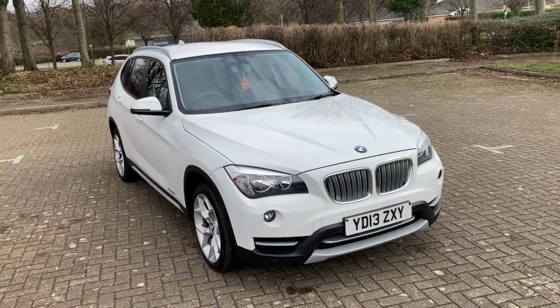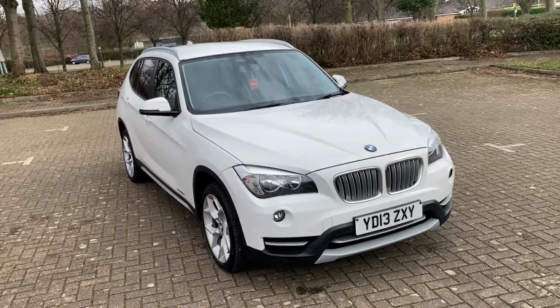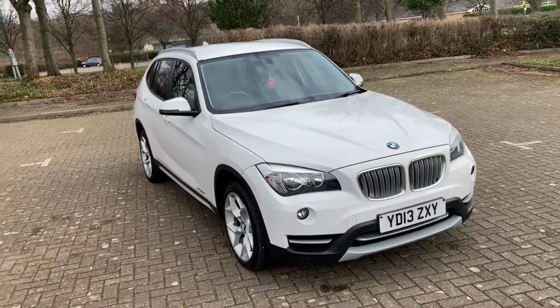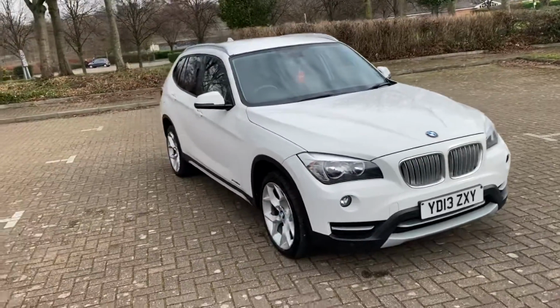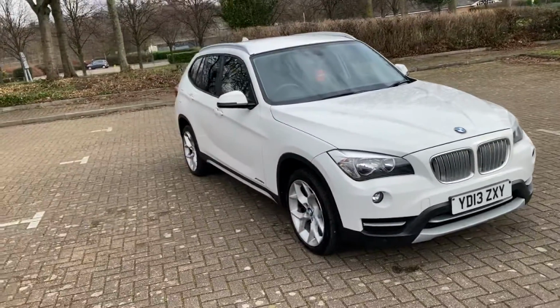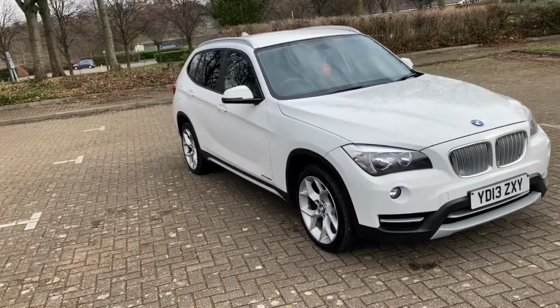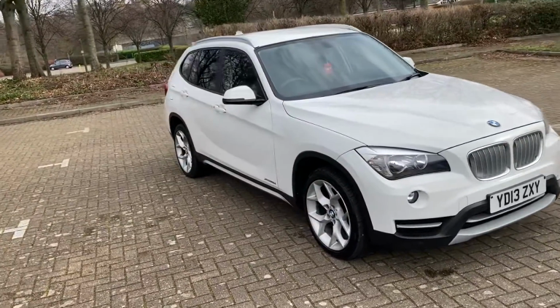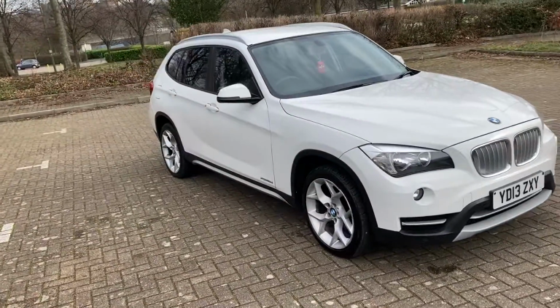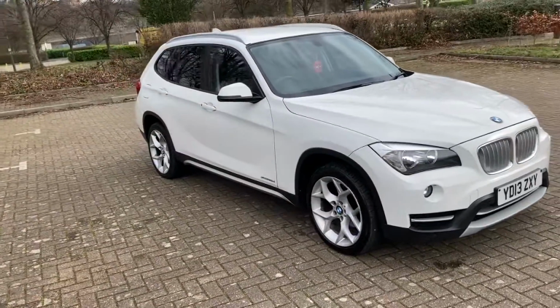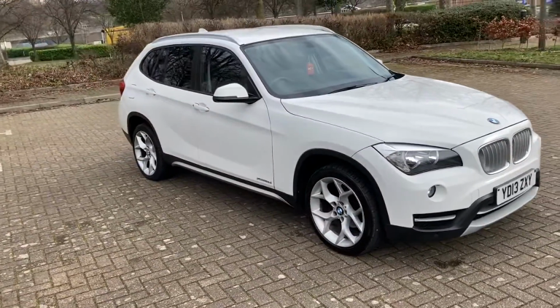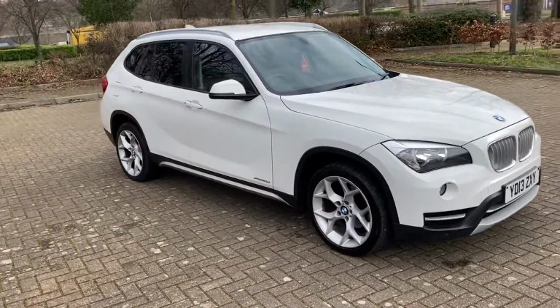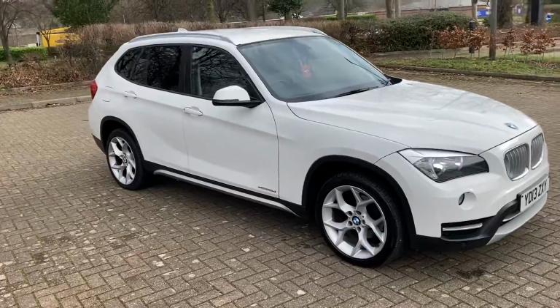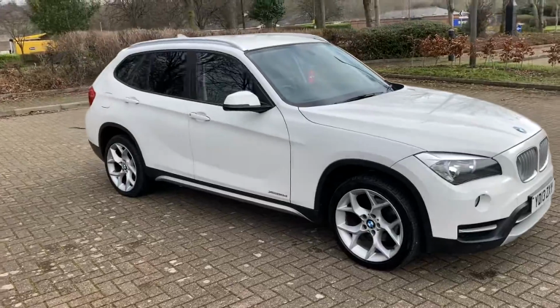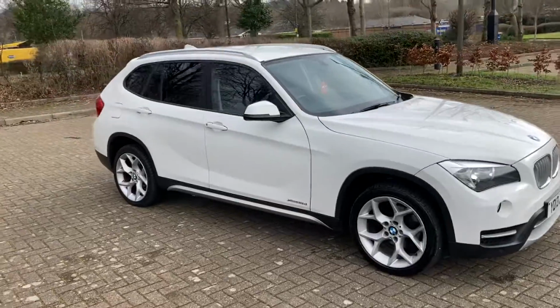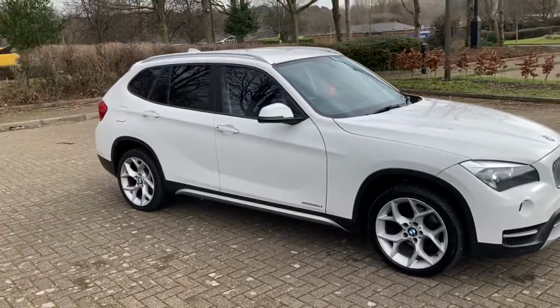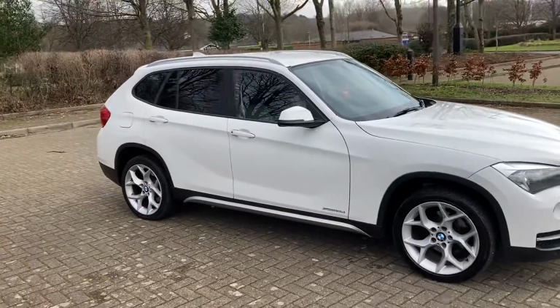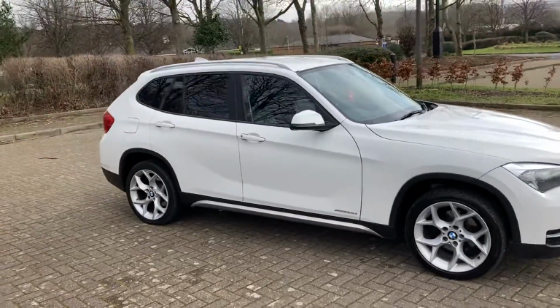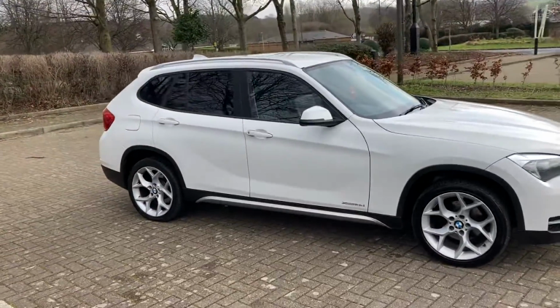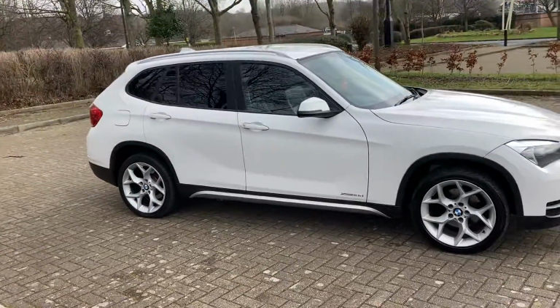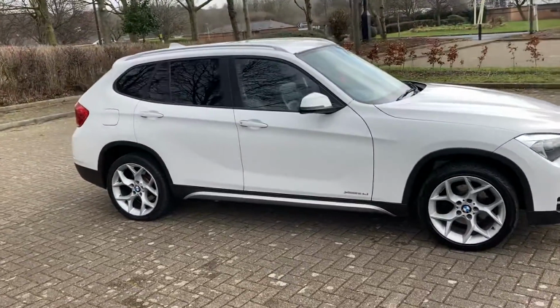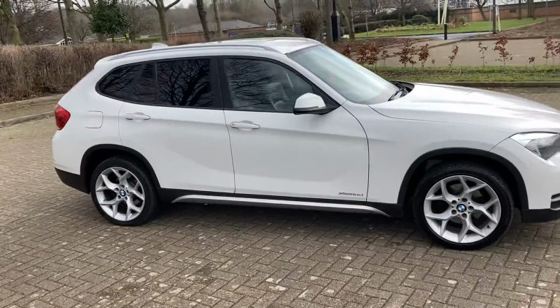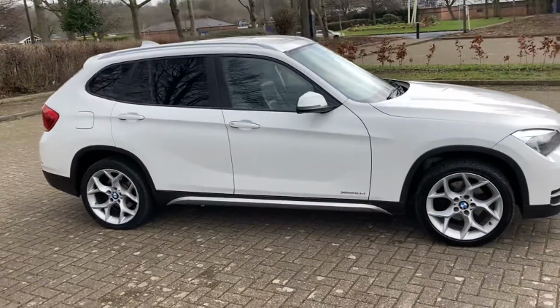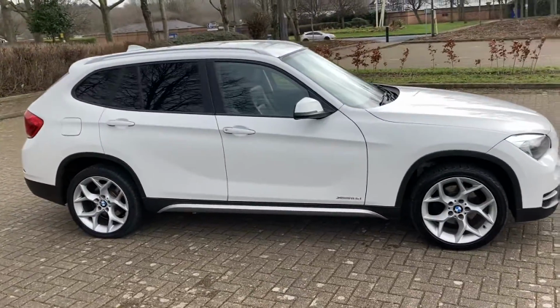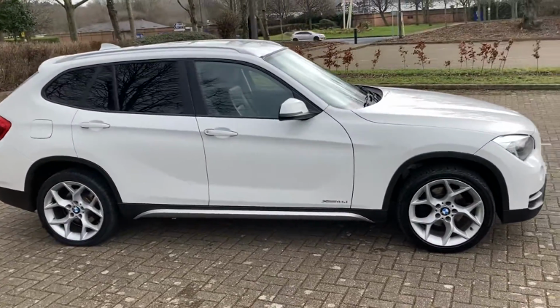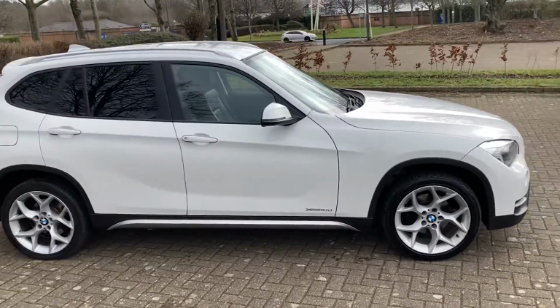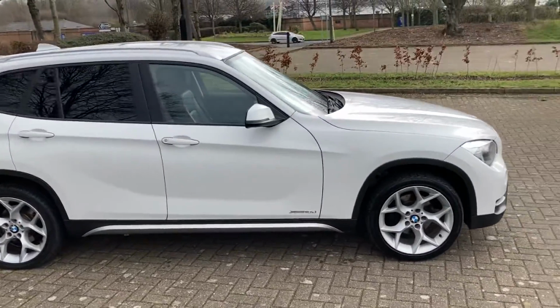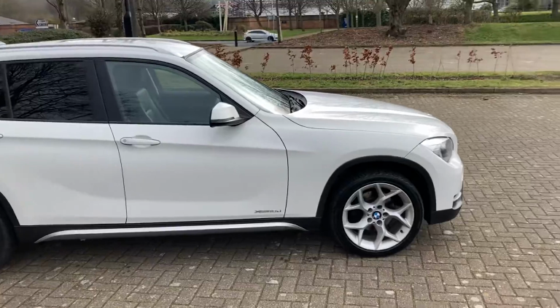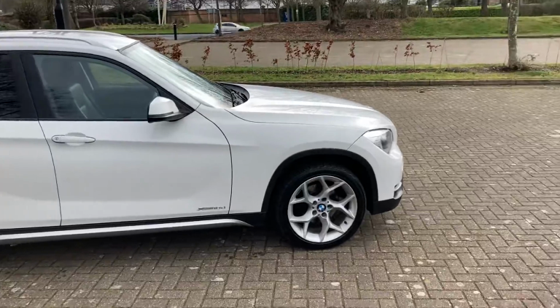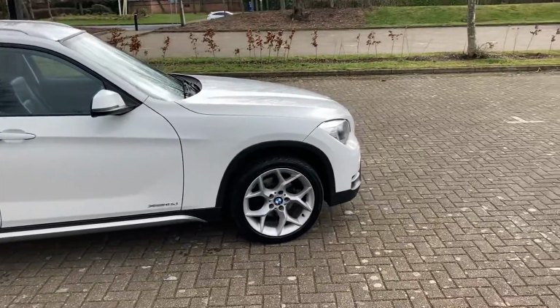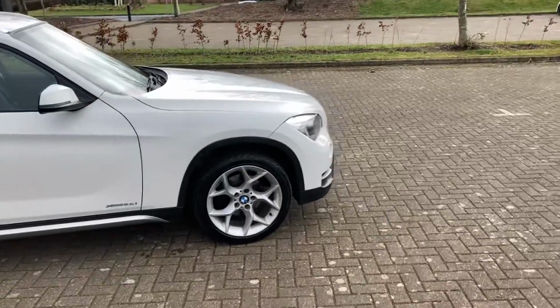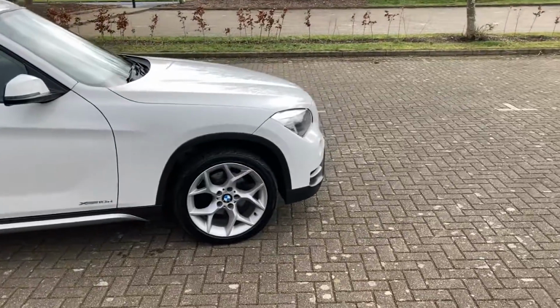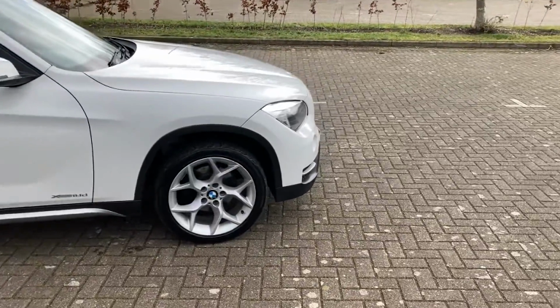2013 BMW X1. It's the X-Drive, so it means it's four-wheel drive. It's the X-Line model, finishing white.